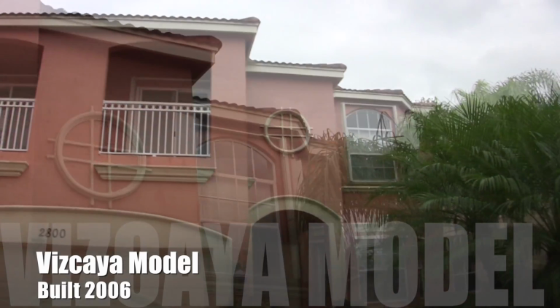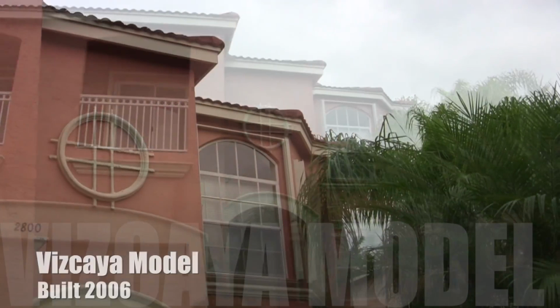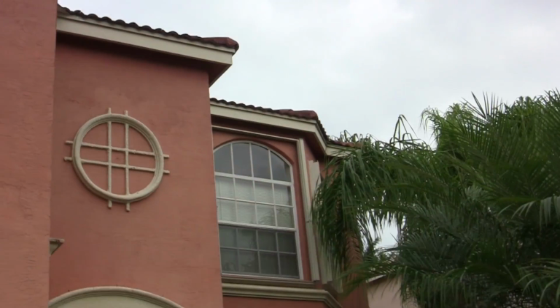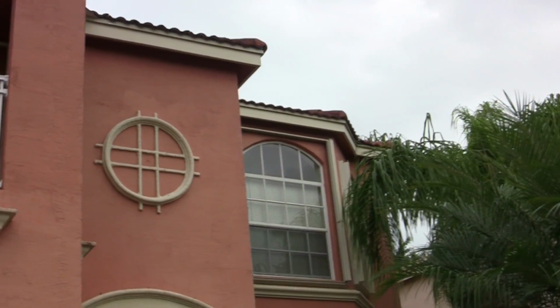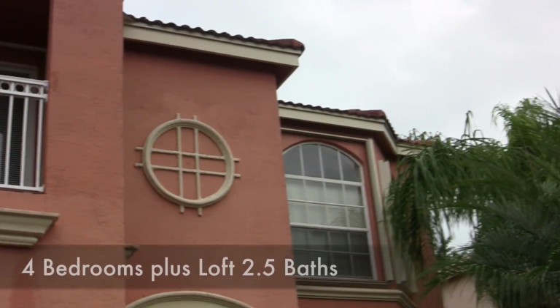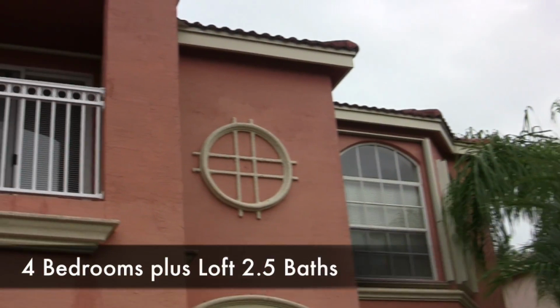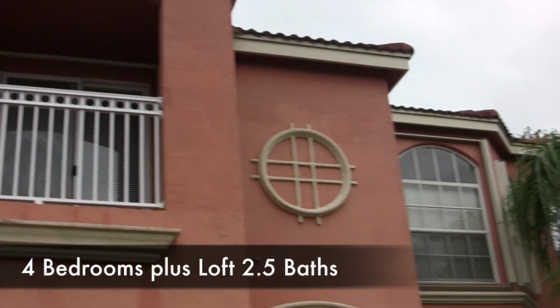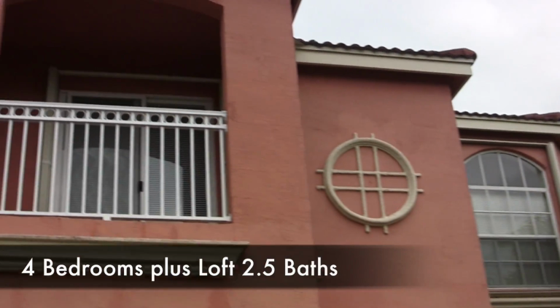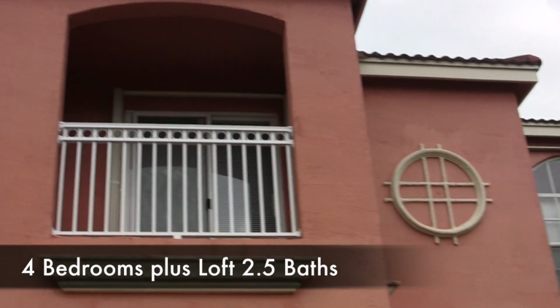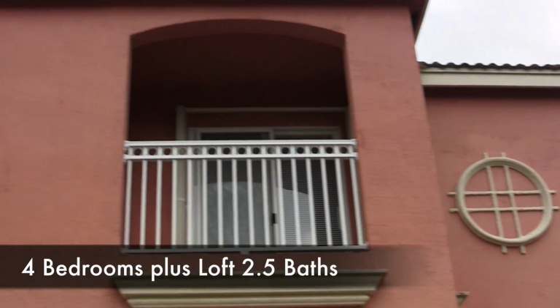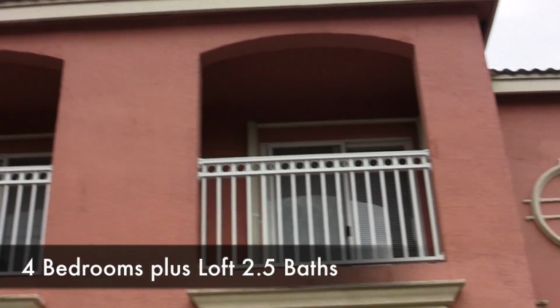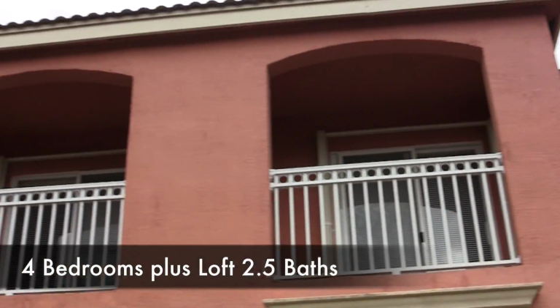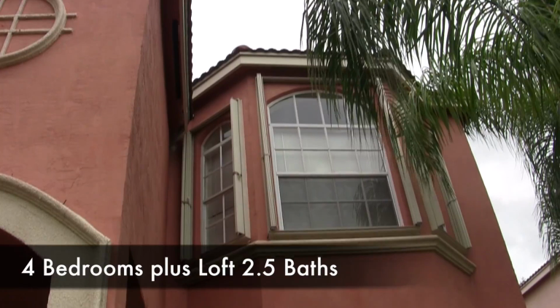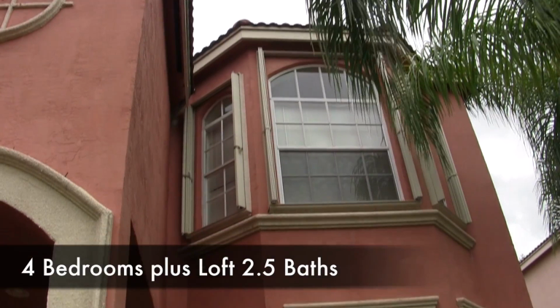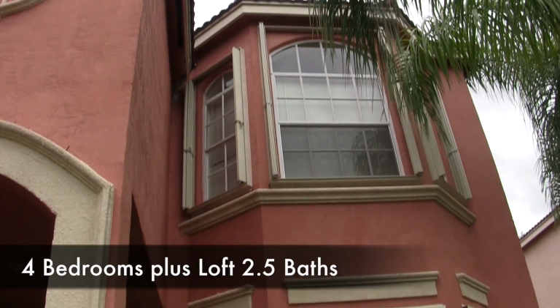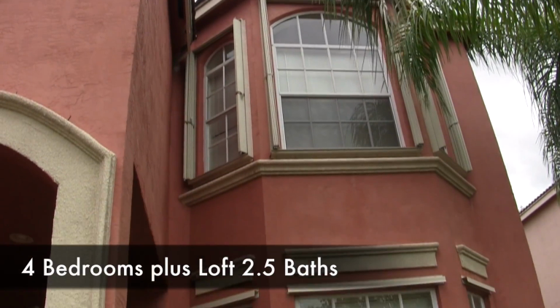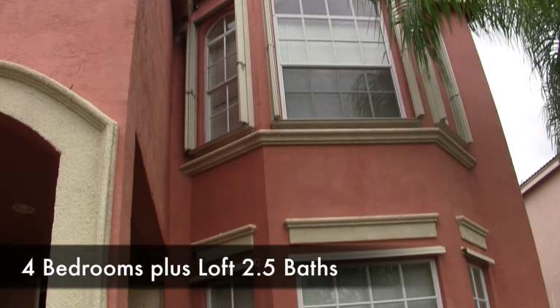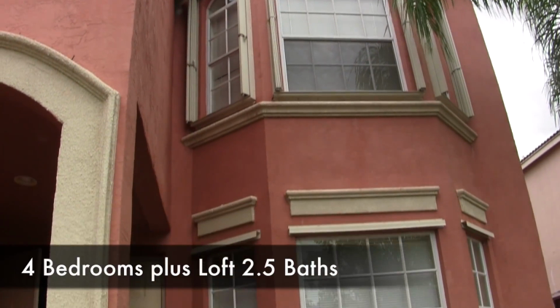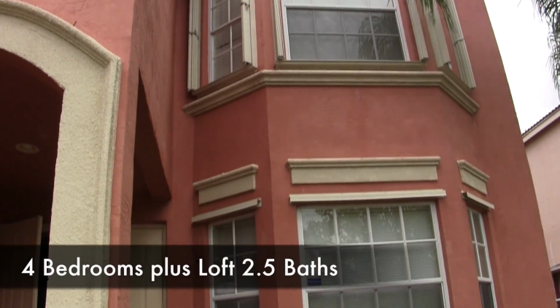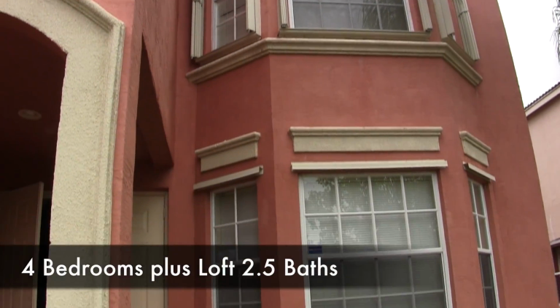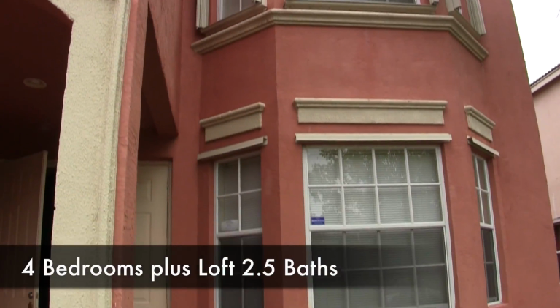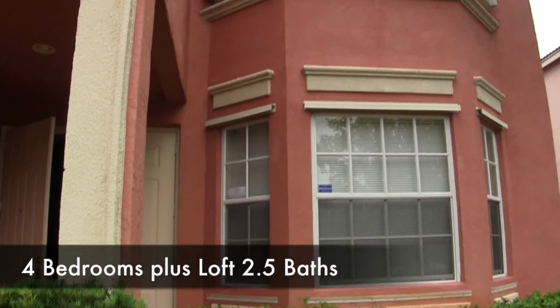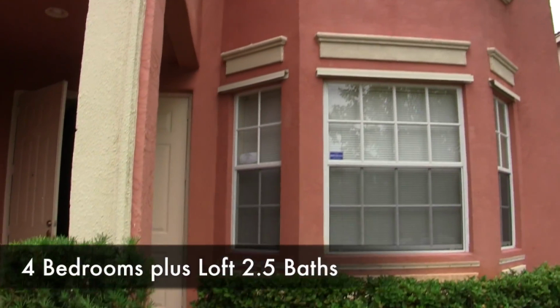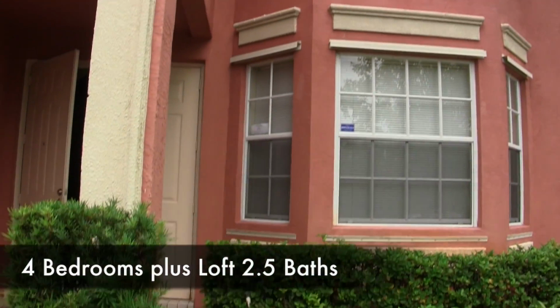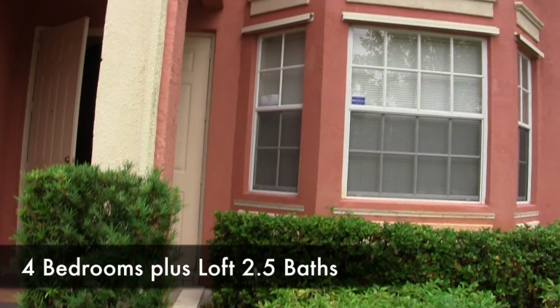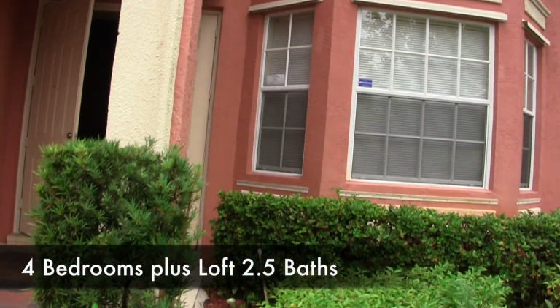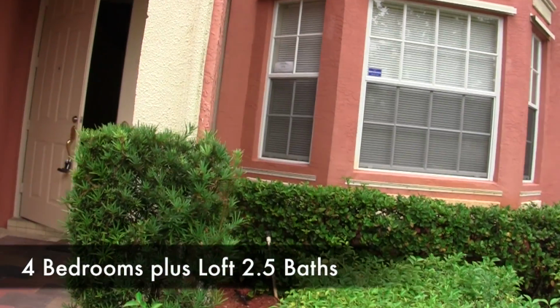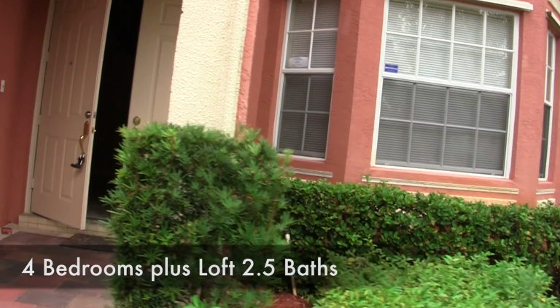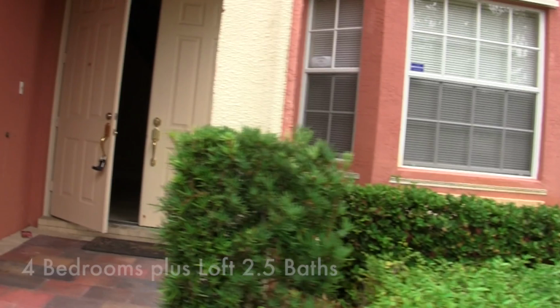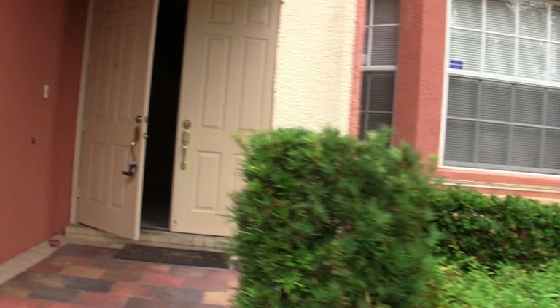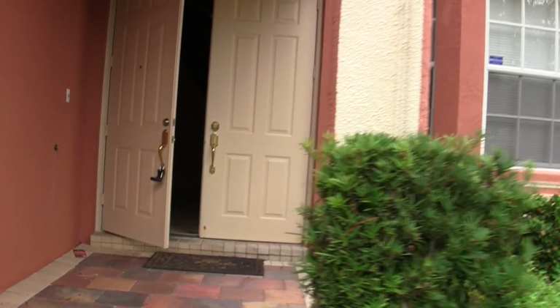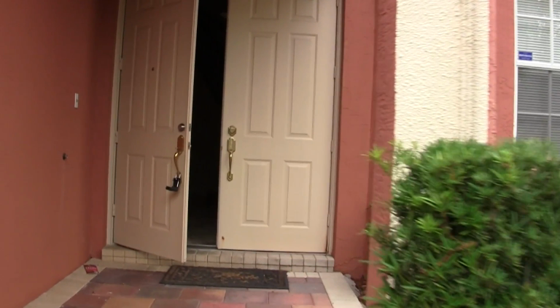This is a four bedroom, two and a half bath pool home with a little over 3,100 square feet under air. Overall, I would say this house is in good condition.